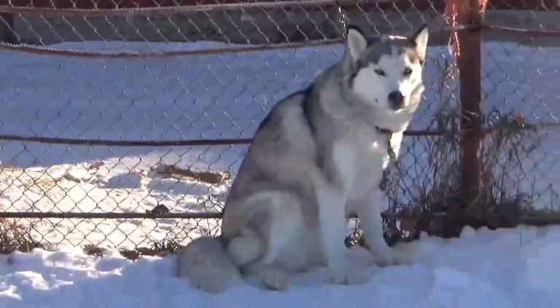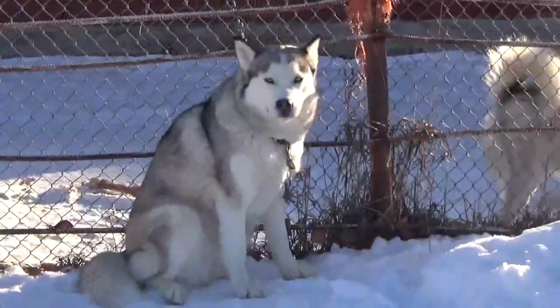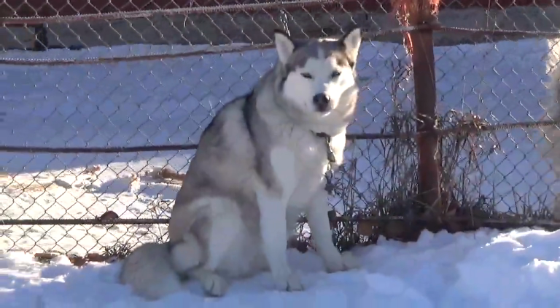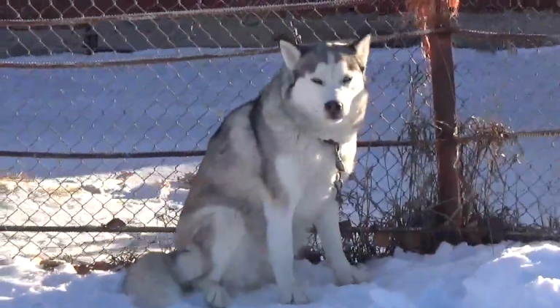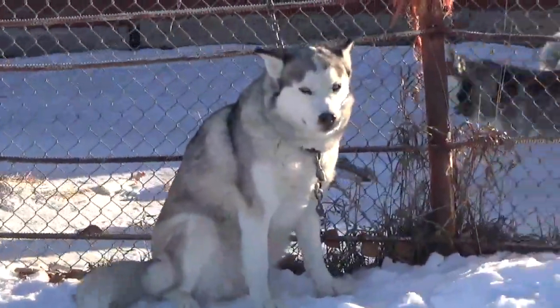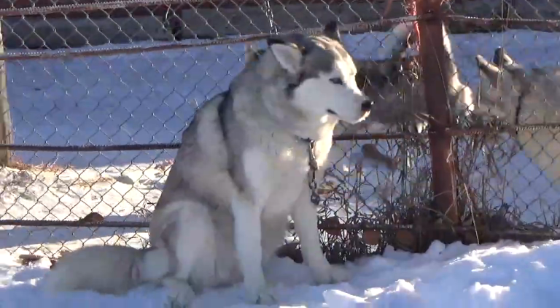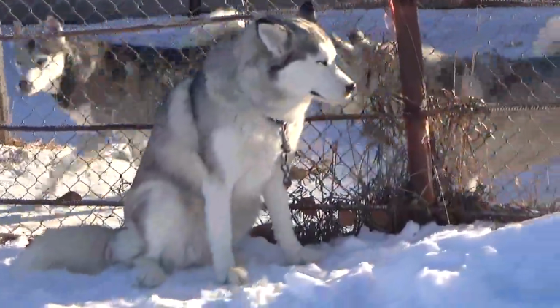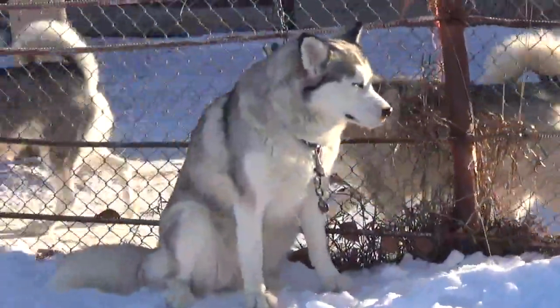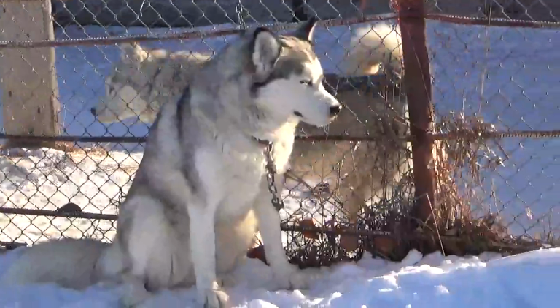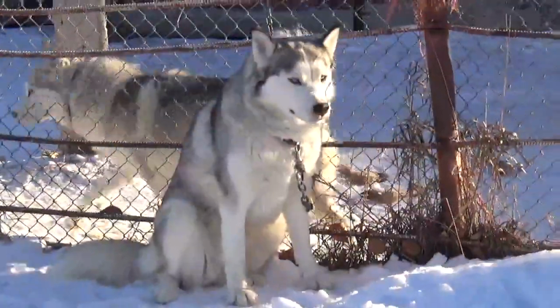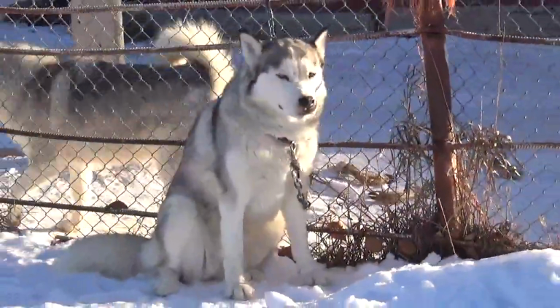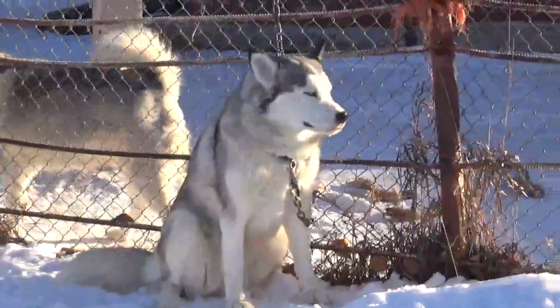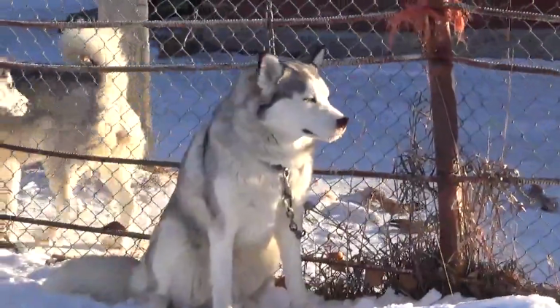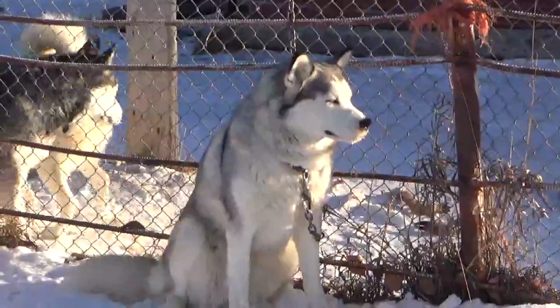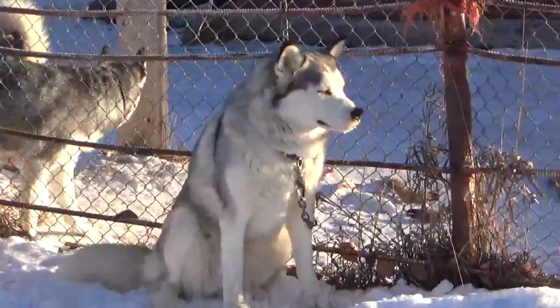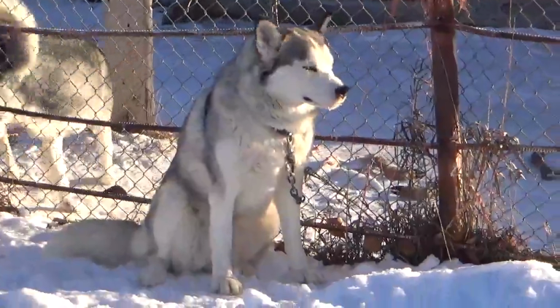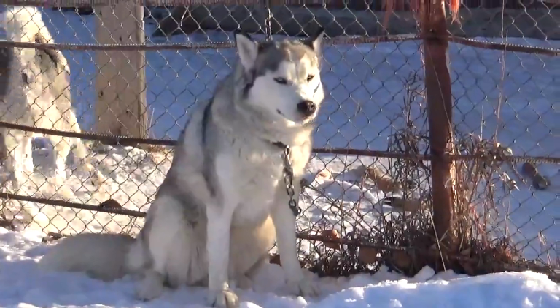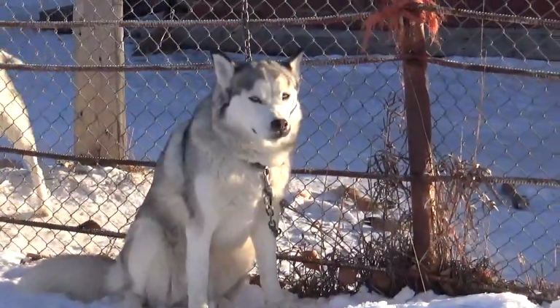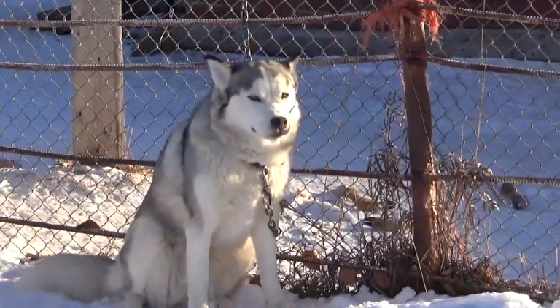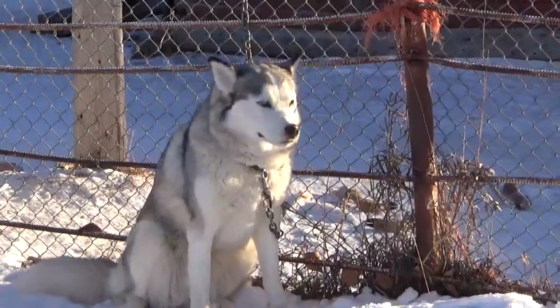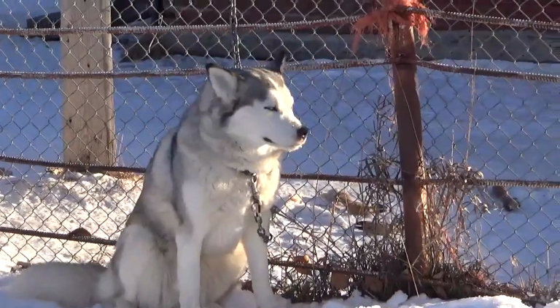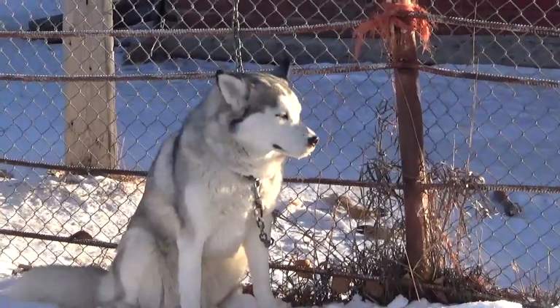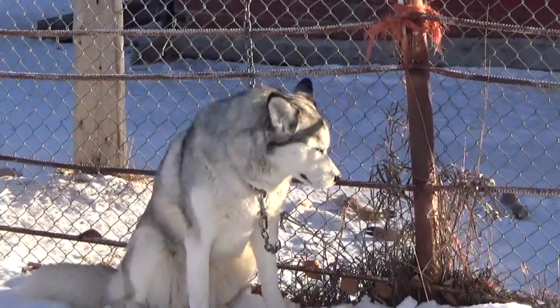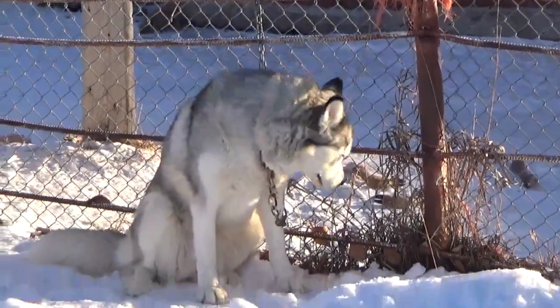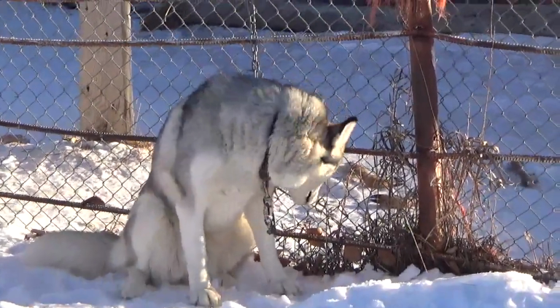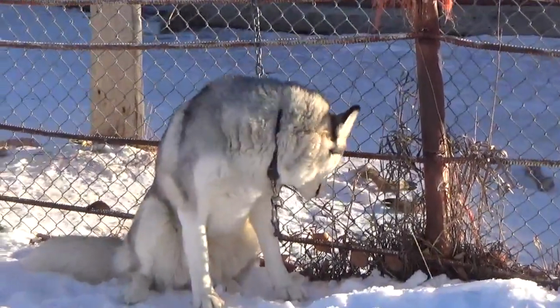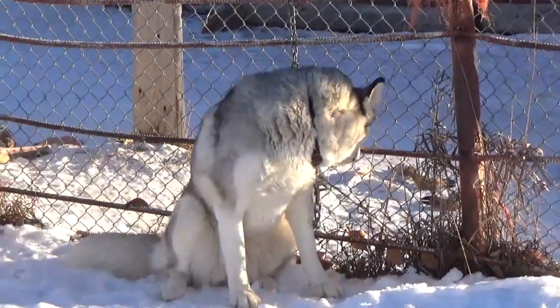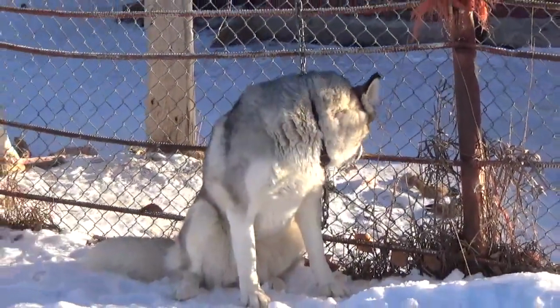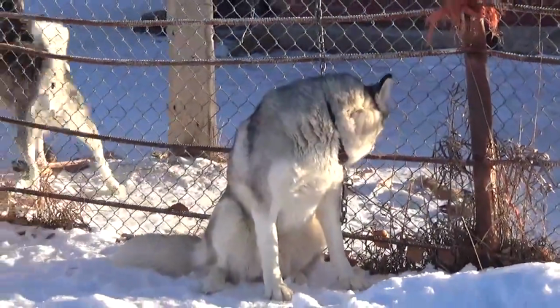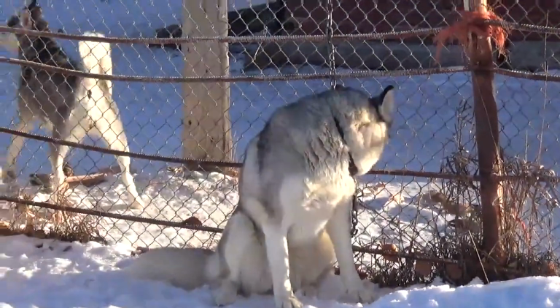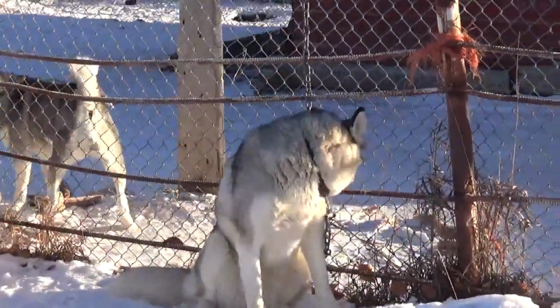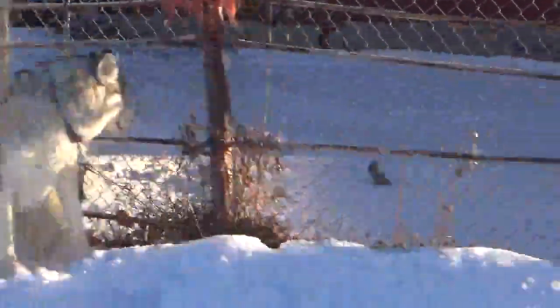This is Skye. Skye will produce — of course she was artificially inseminated with Cotton — nice silvers or black and whites, because that is Tri-Lord's imprinted genetic.